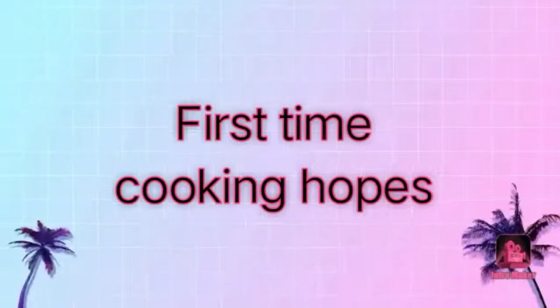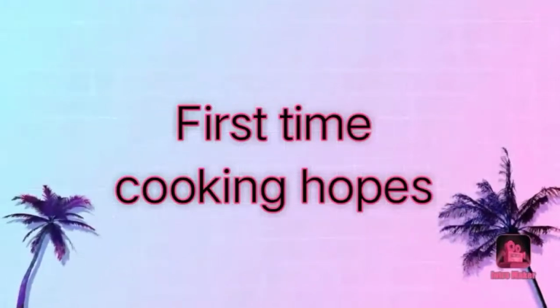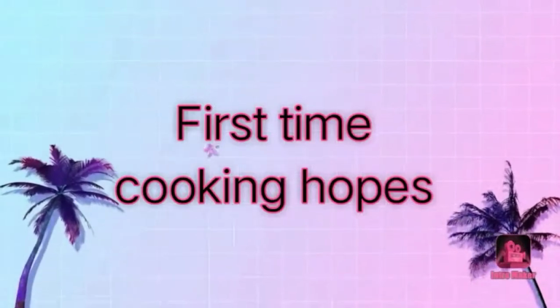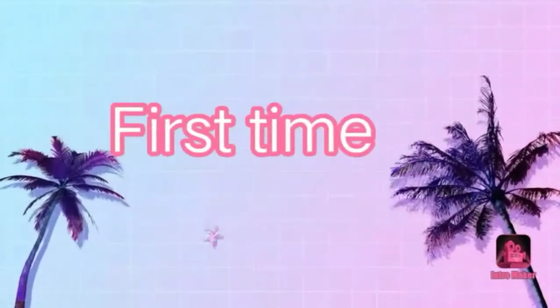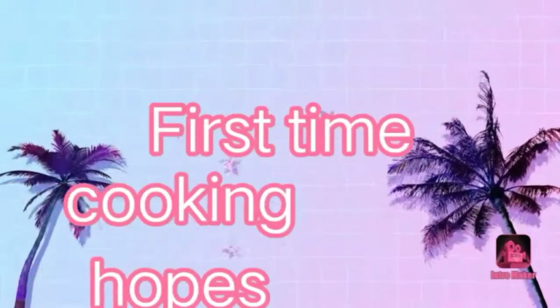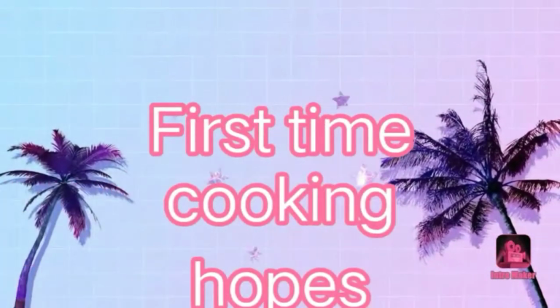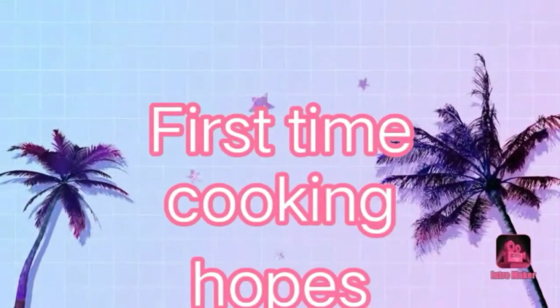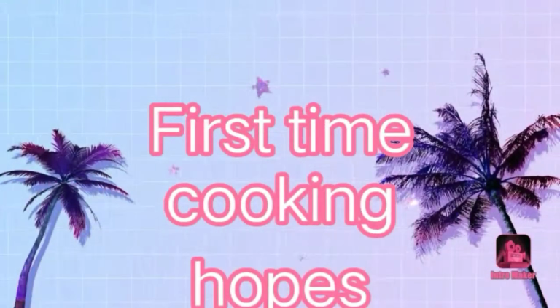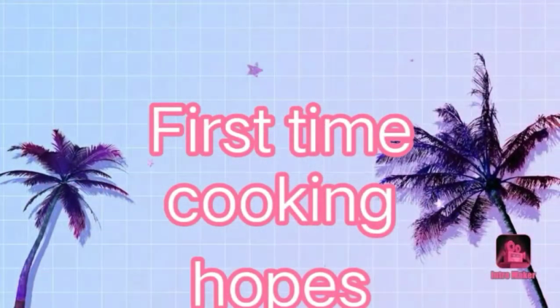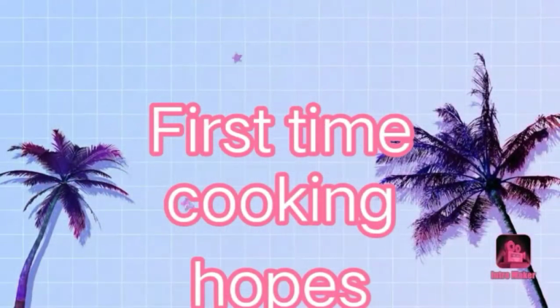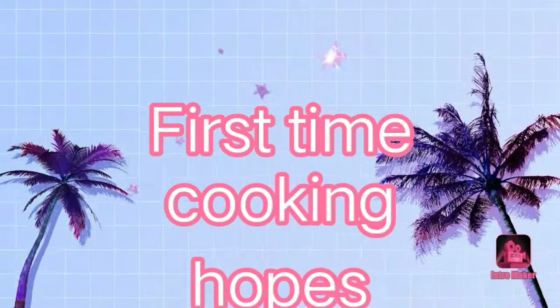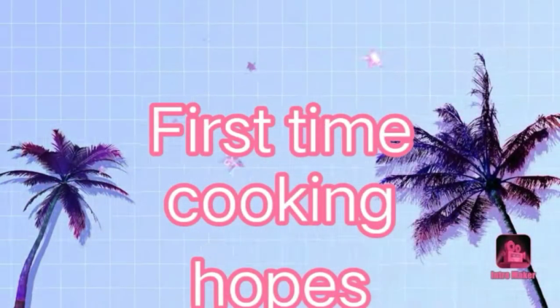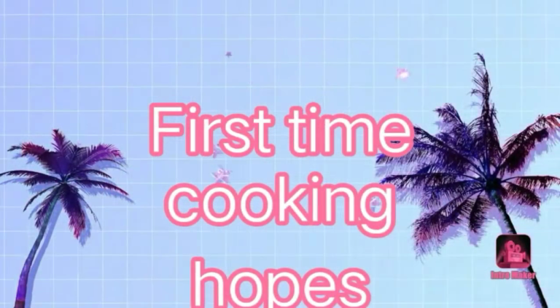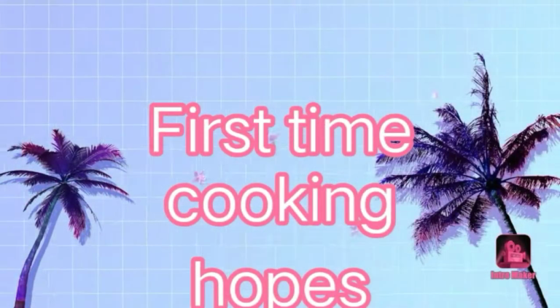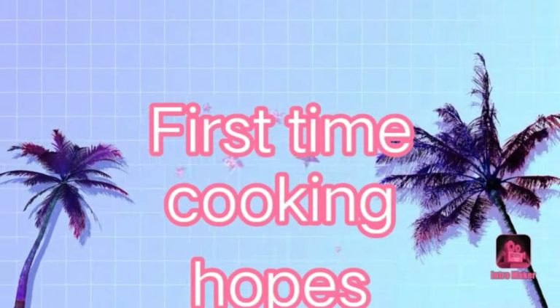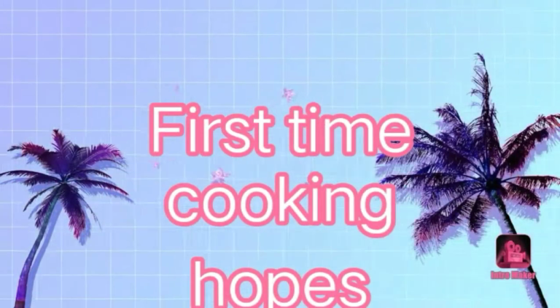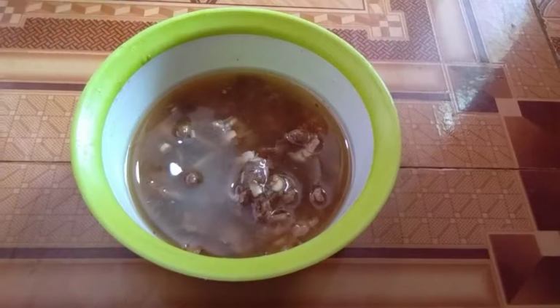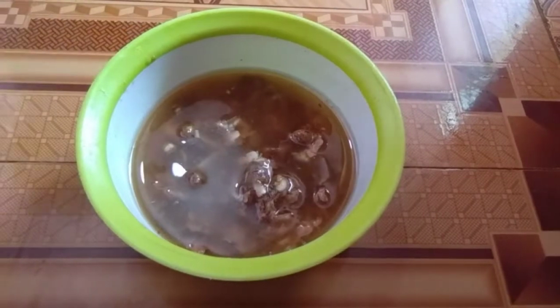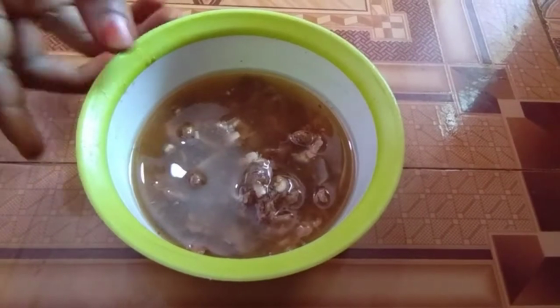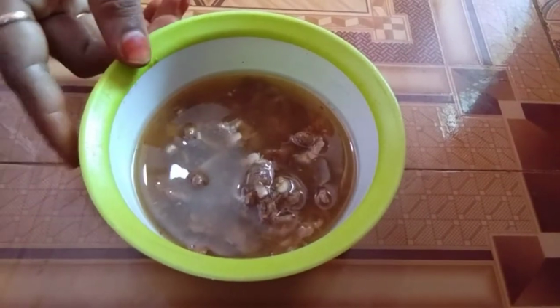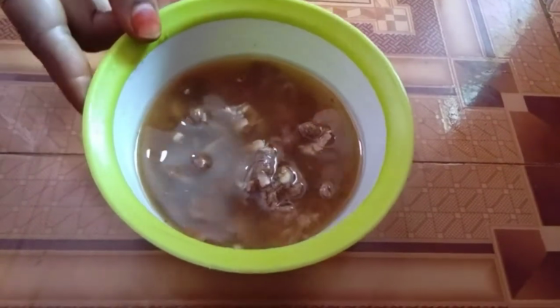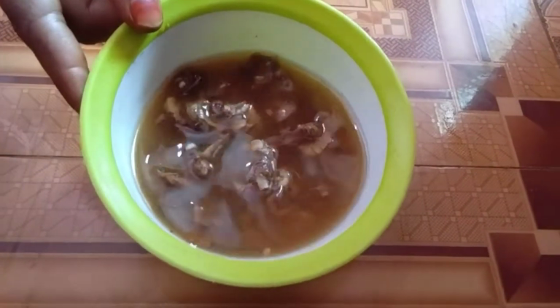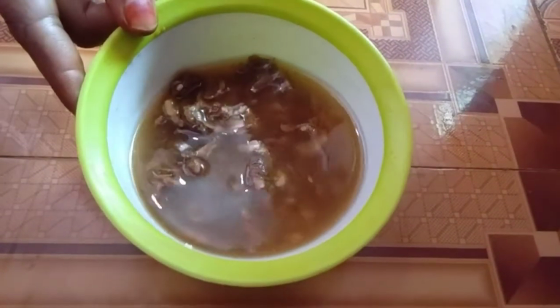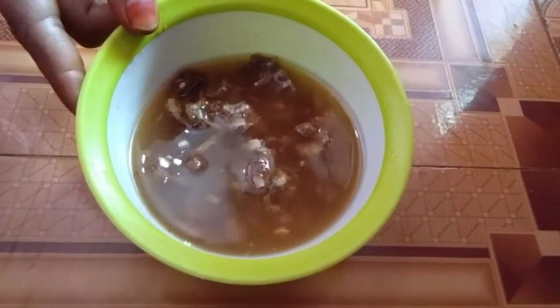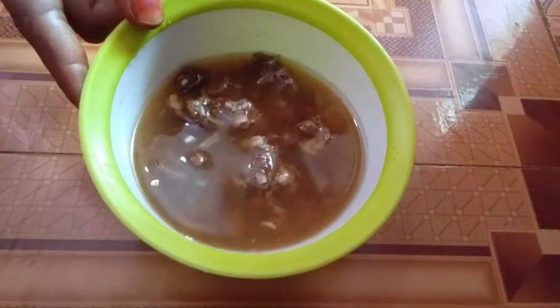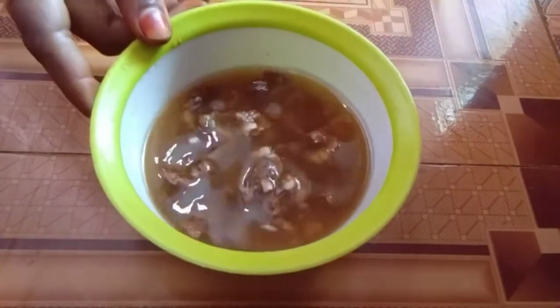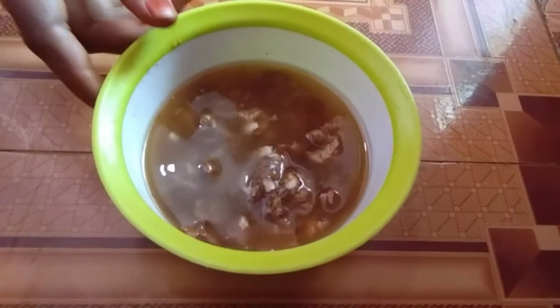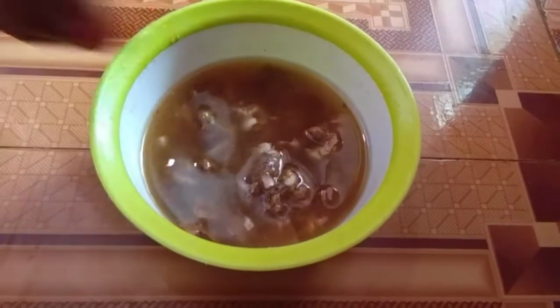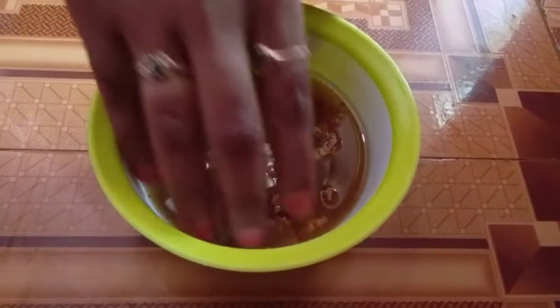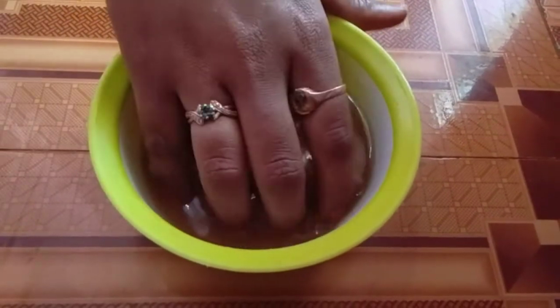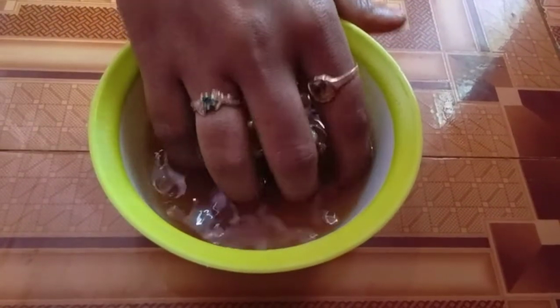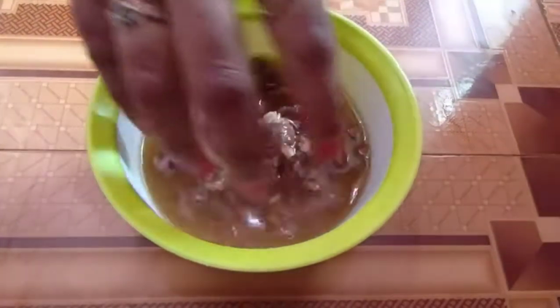Hey friends, I want to make Iyengar pulihora for the first time. This is the first time I will make it. We will need to prepare for about 80 minutes.